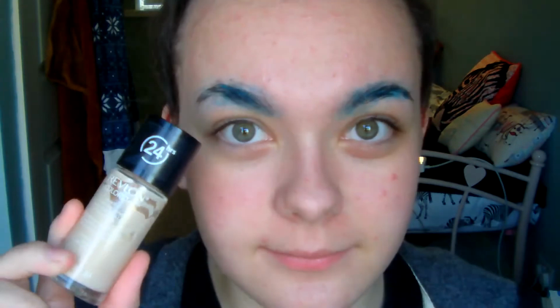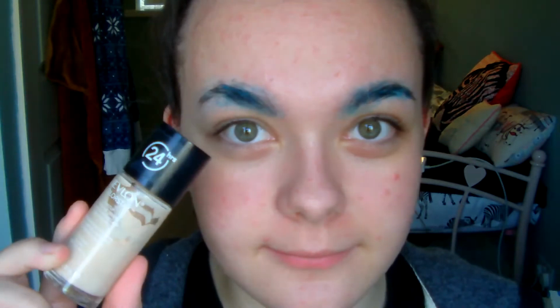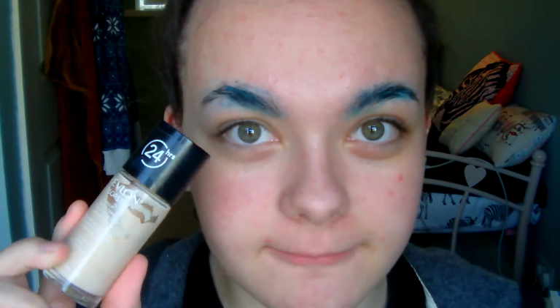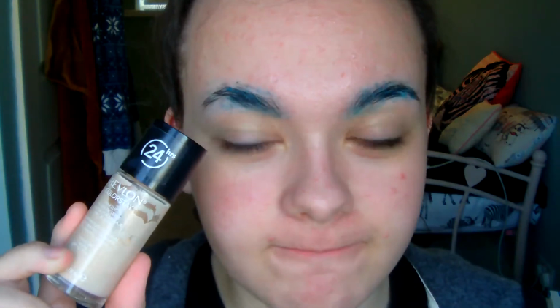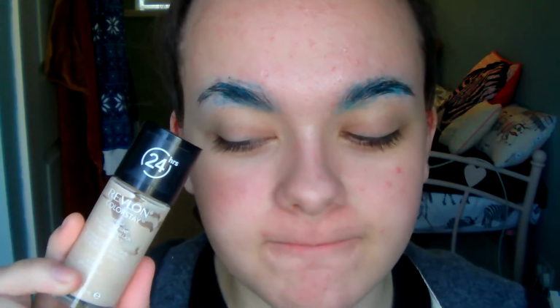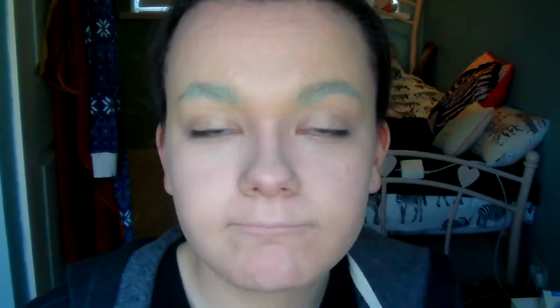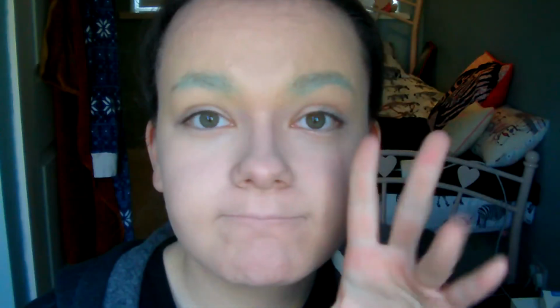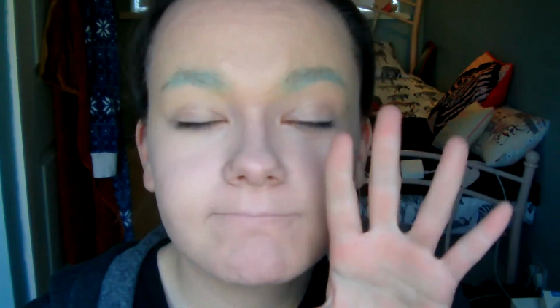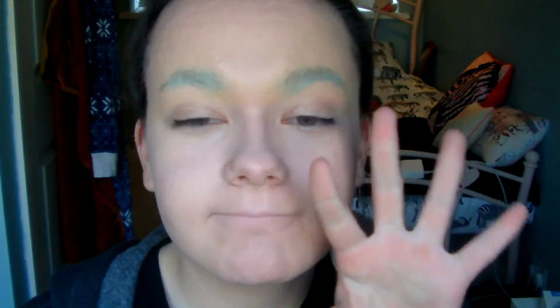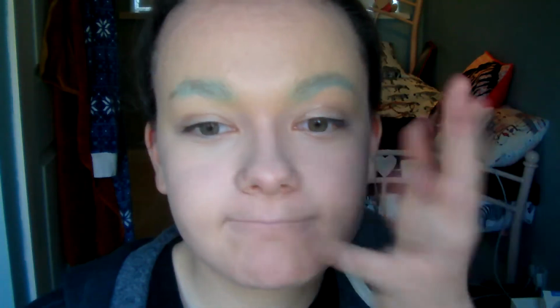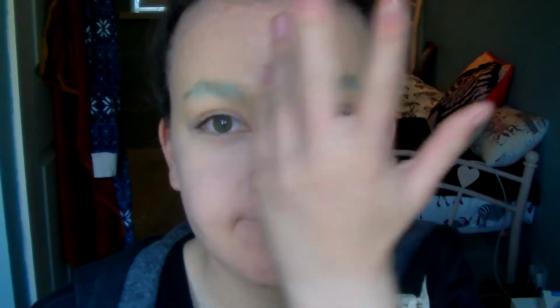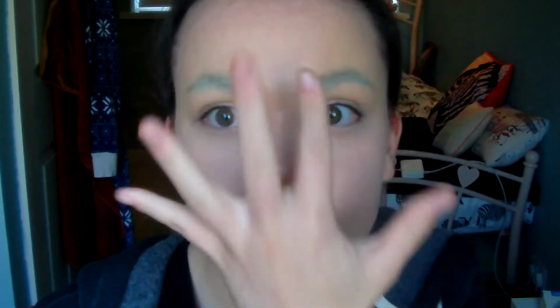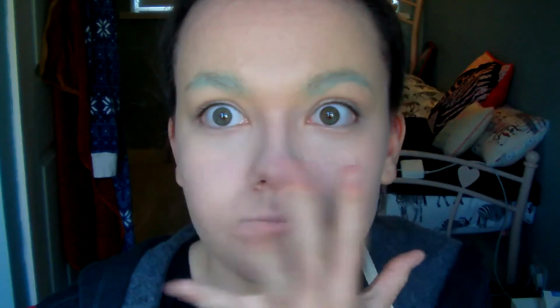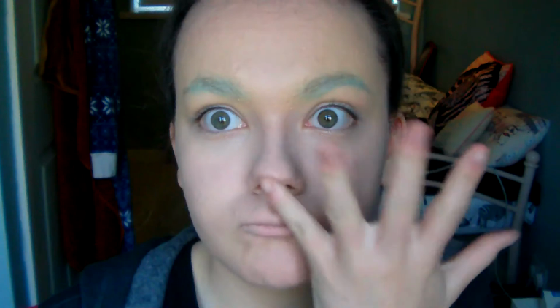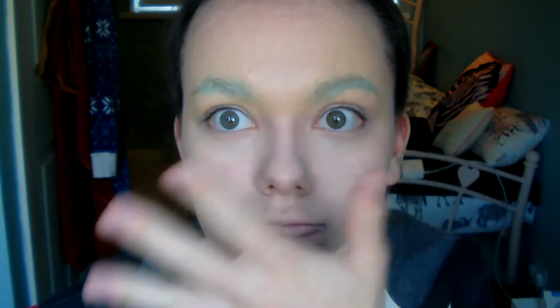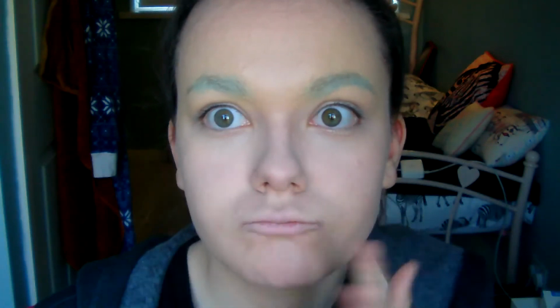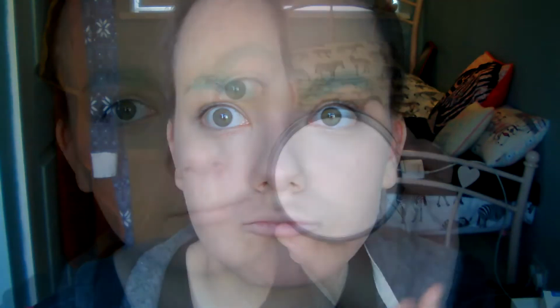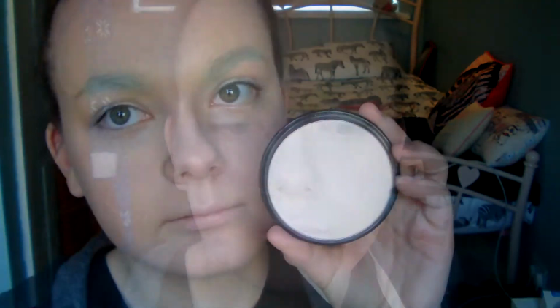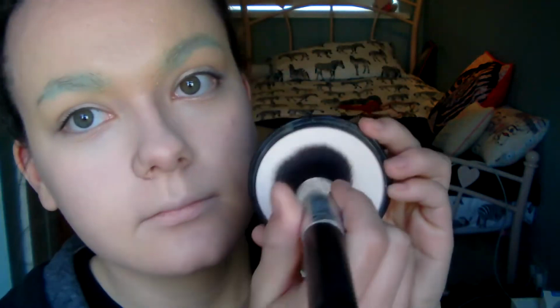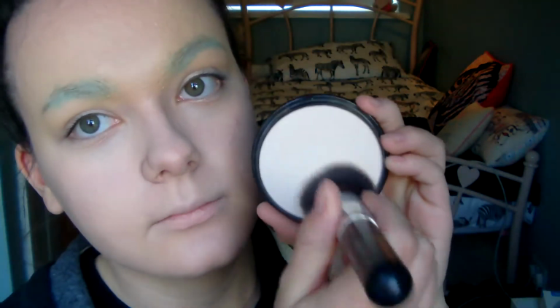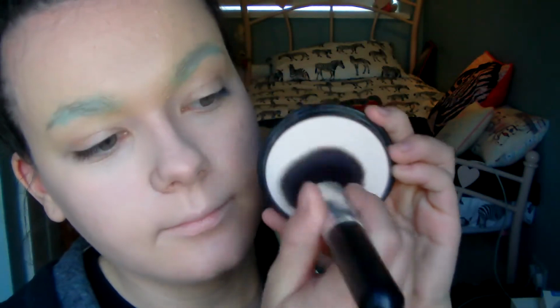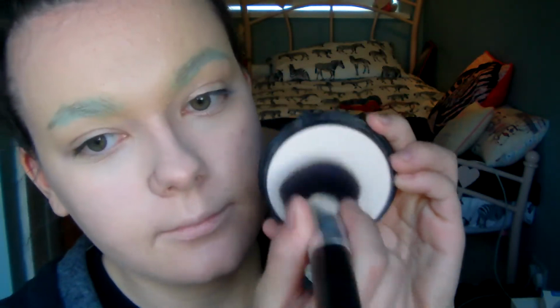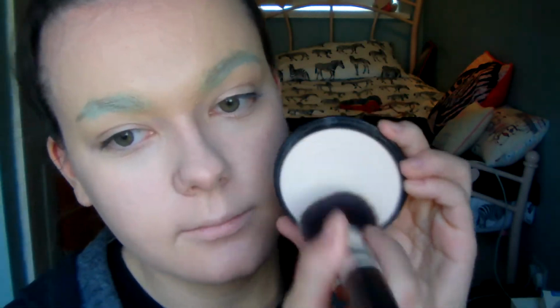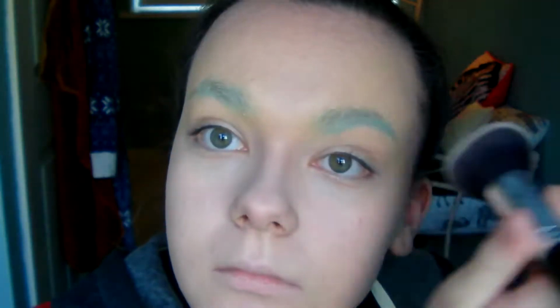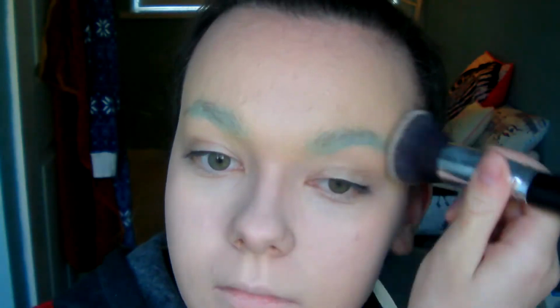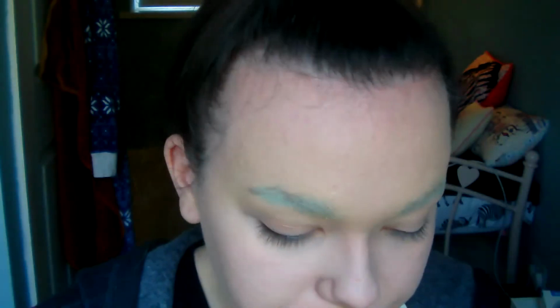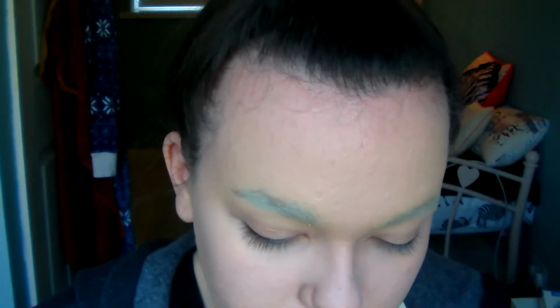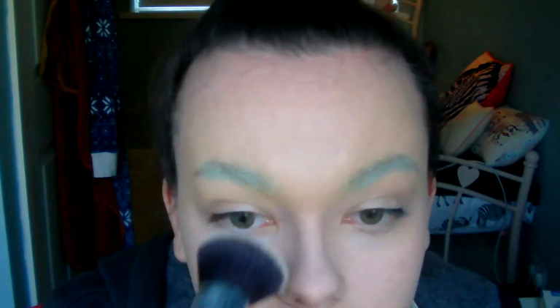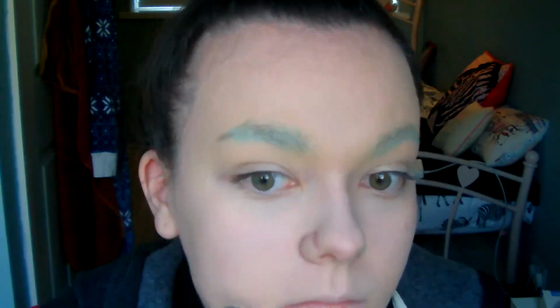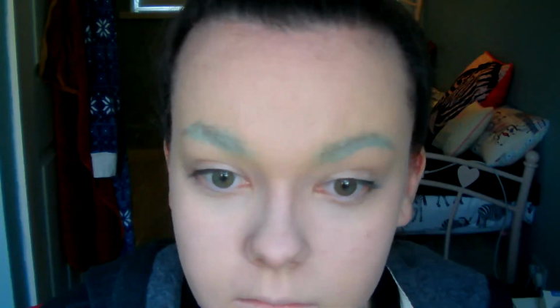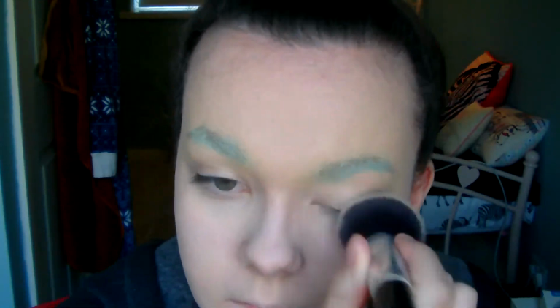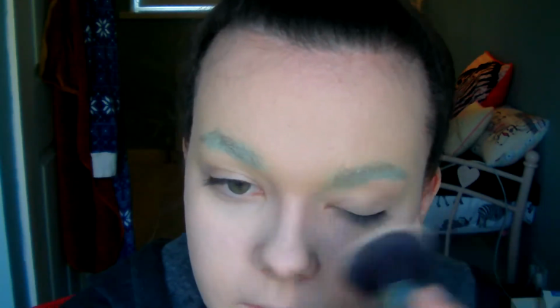Once that is dry, take any foundation and just cover all your face with that. Then using any white or pale powder you're just going to set your eyebrows and the rest of your face makeup.